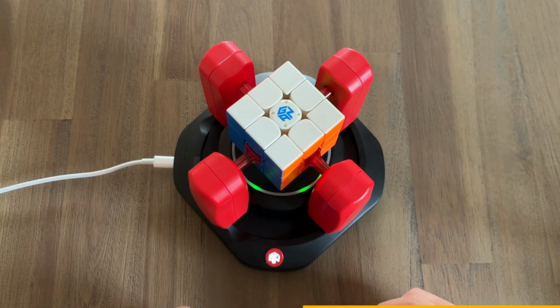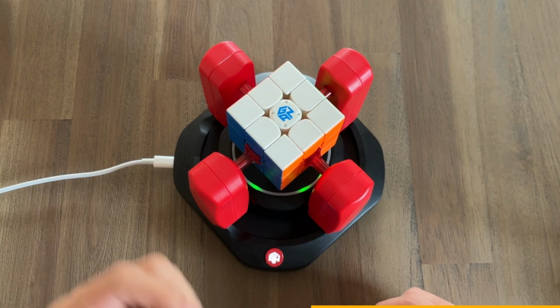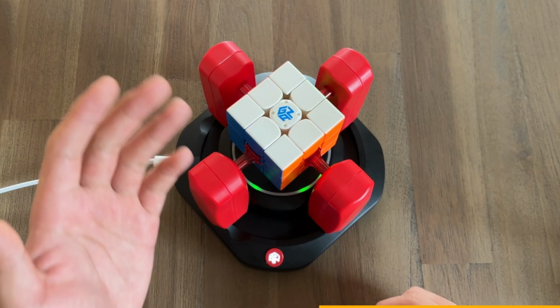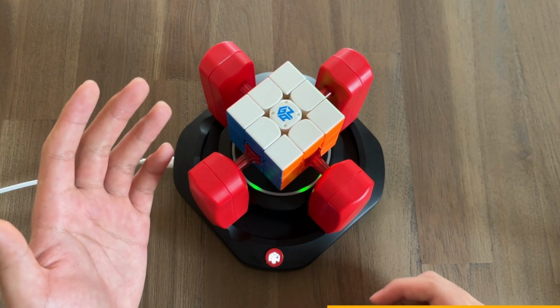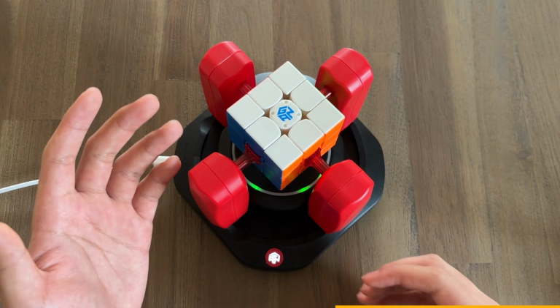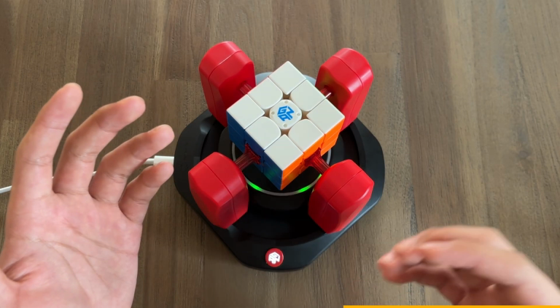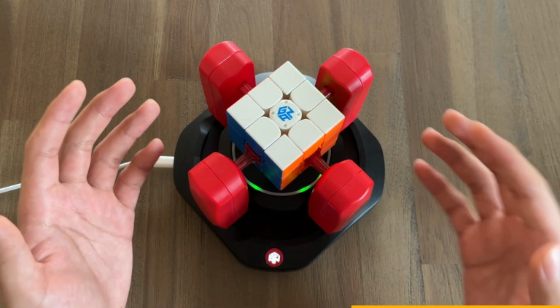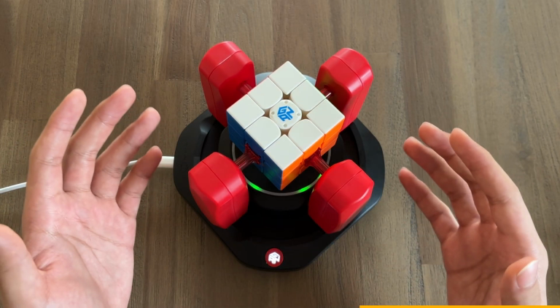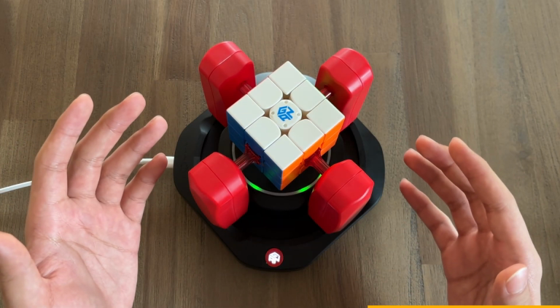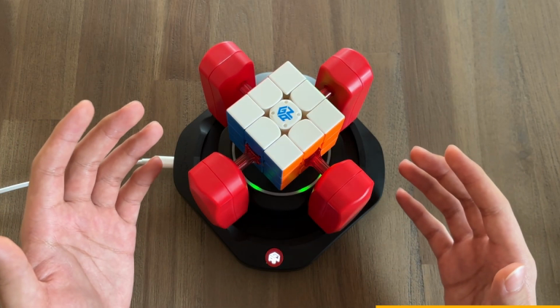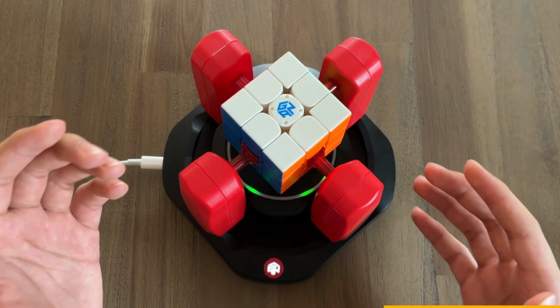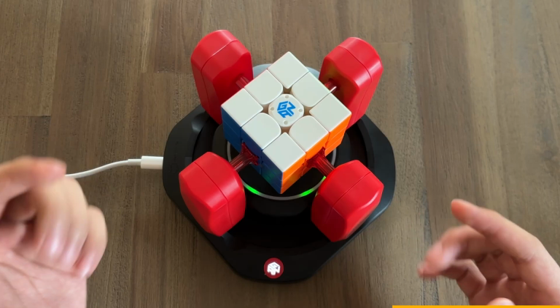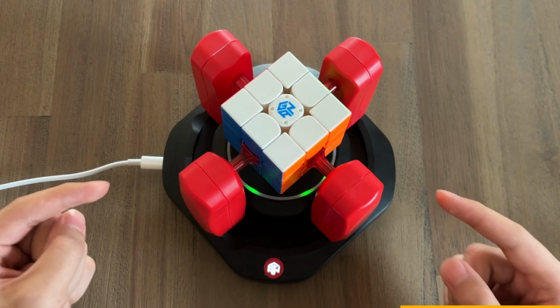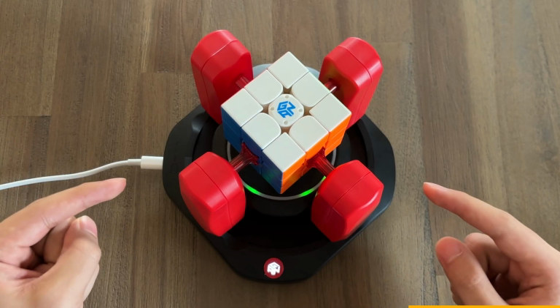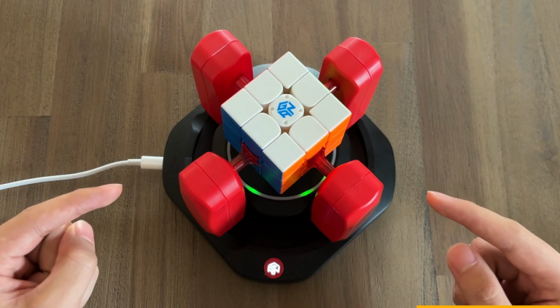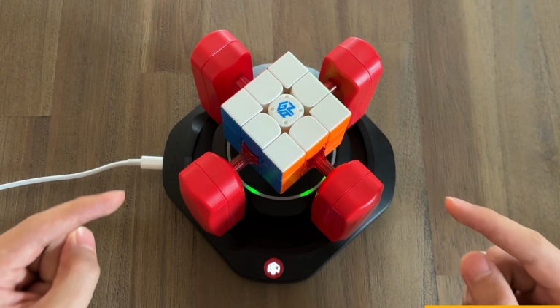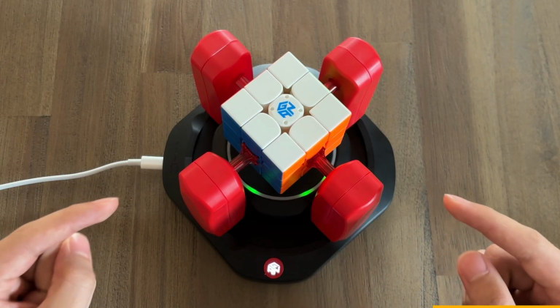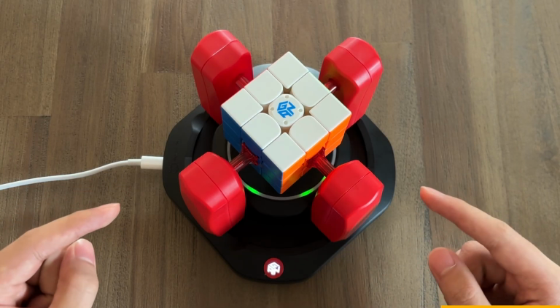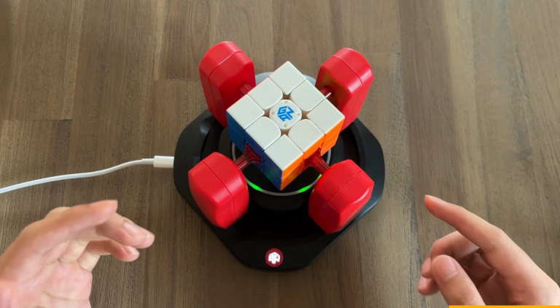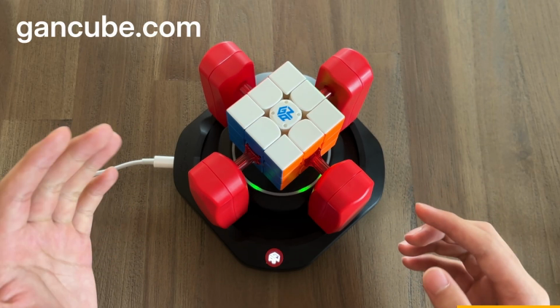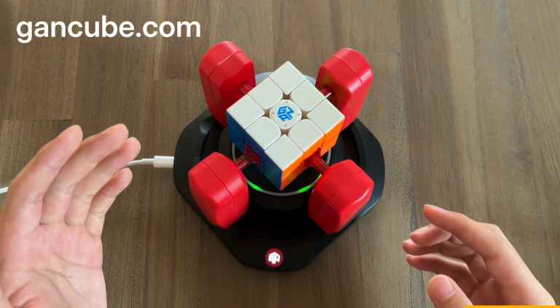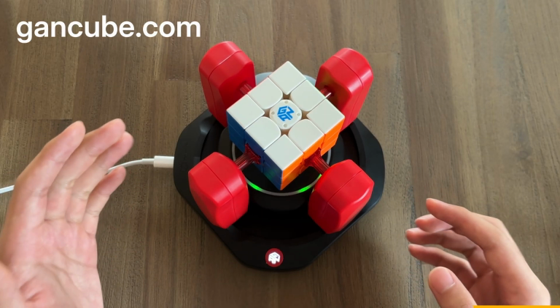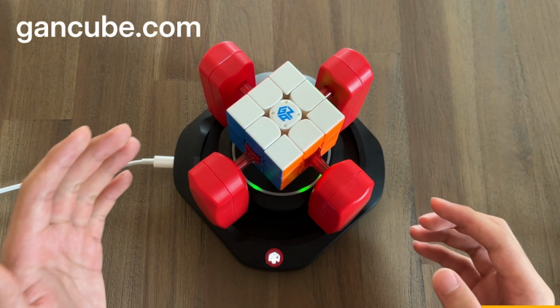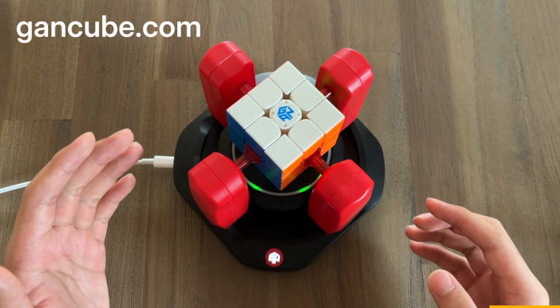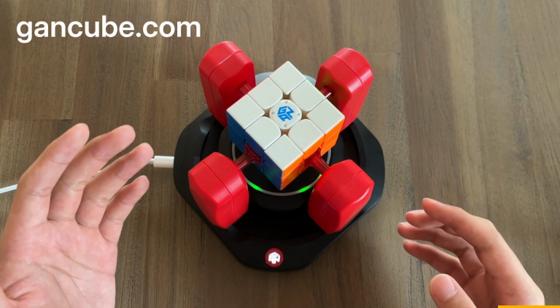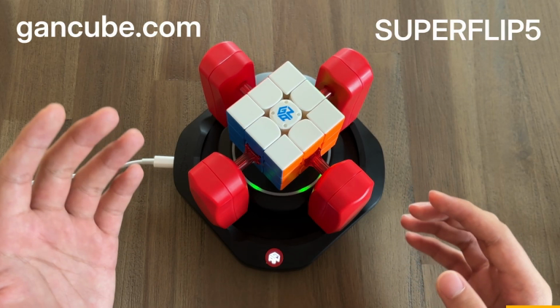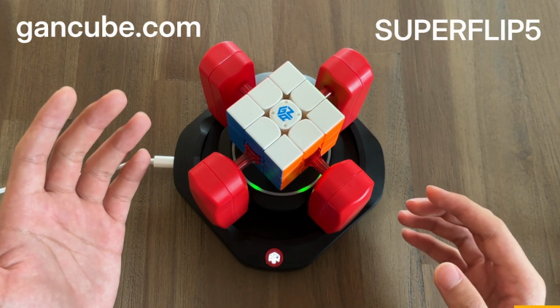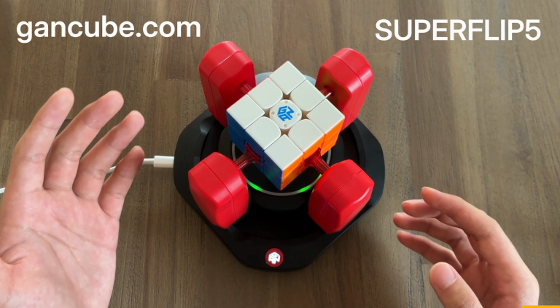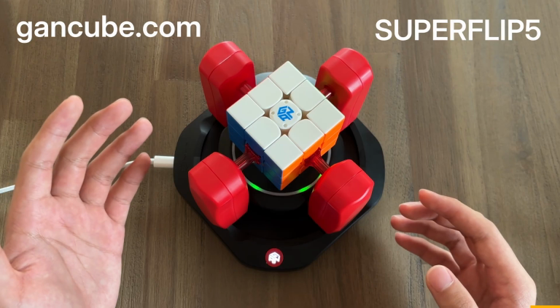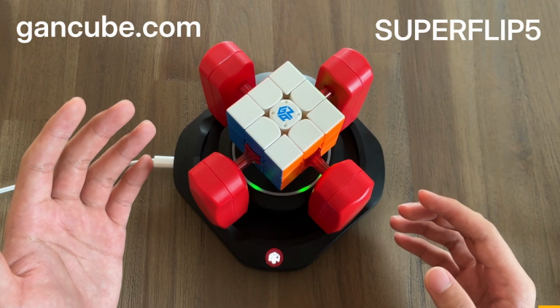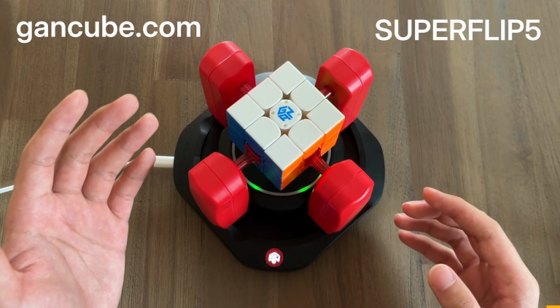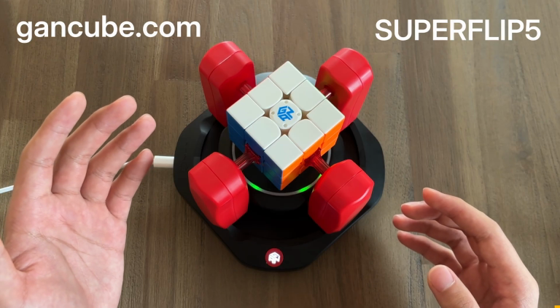So if you're either just getting into cubing, breaking the next world record, or want an AI robot to solve cubes with you, go to gancube.com today to get started, and use superflip5 at checkout for a discount.